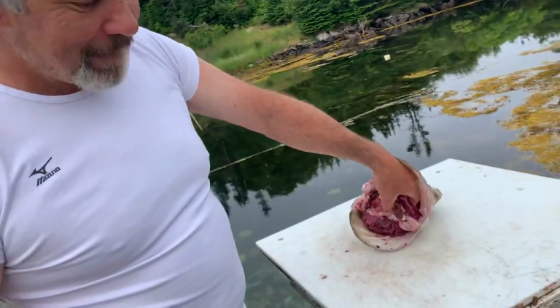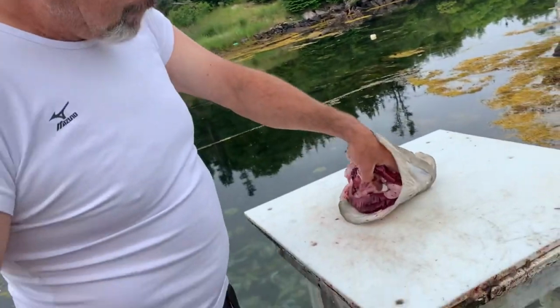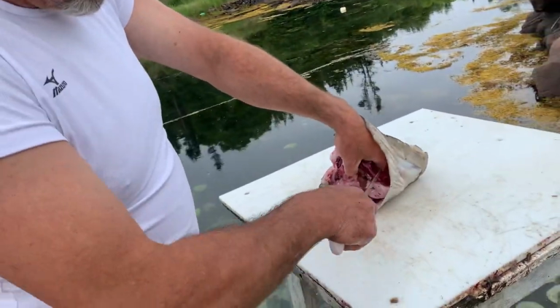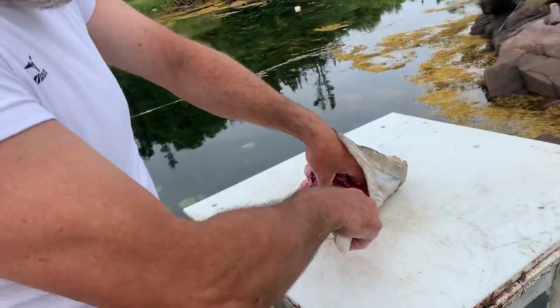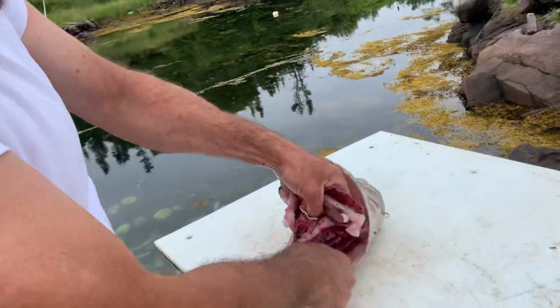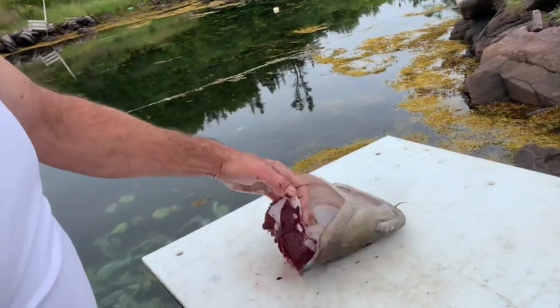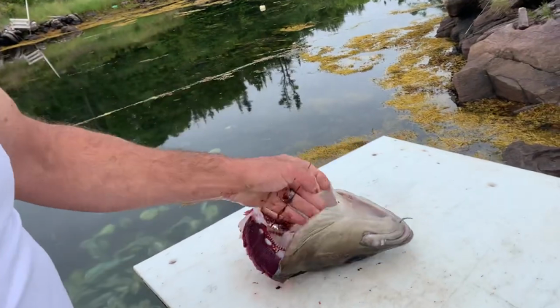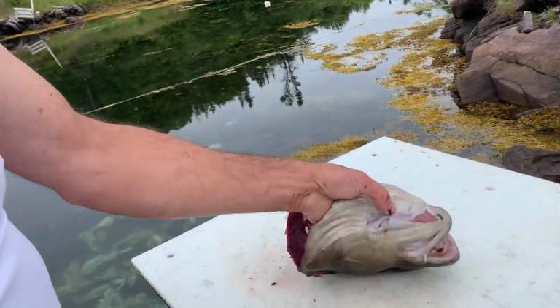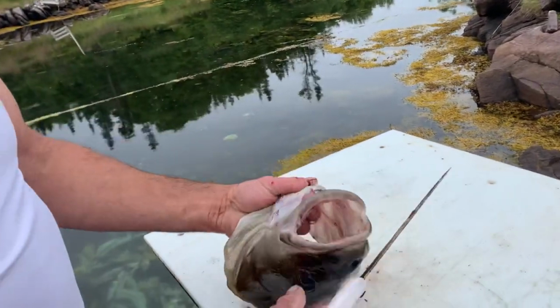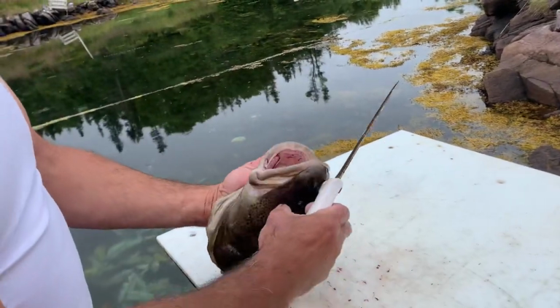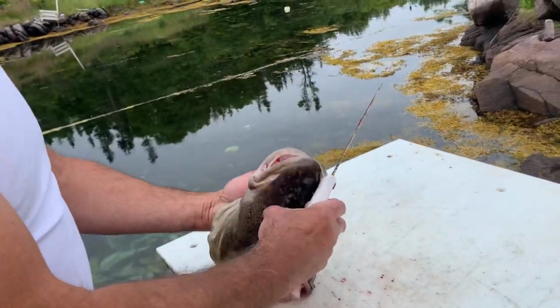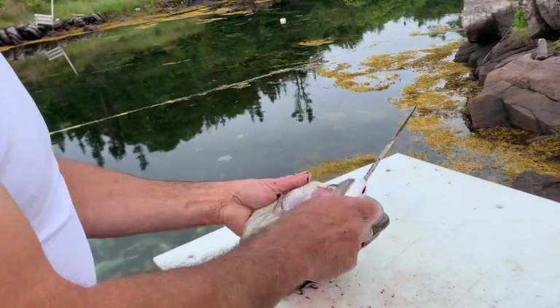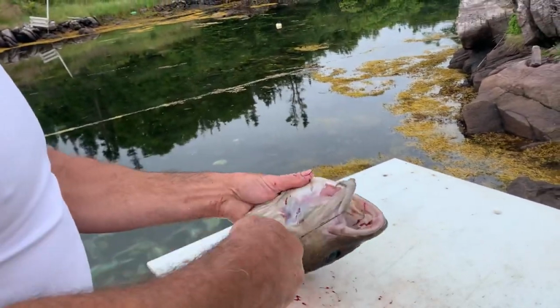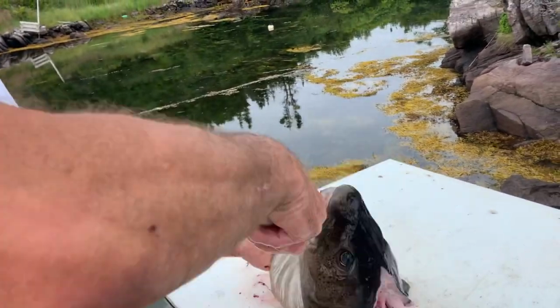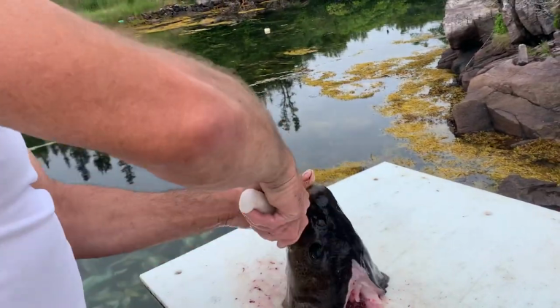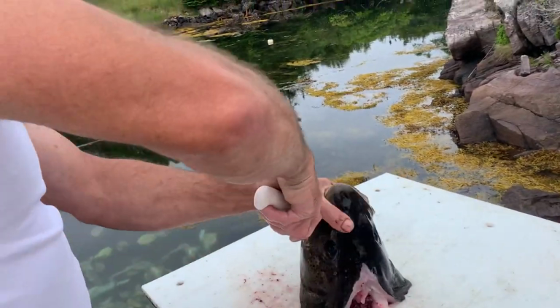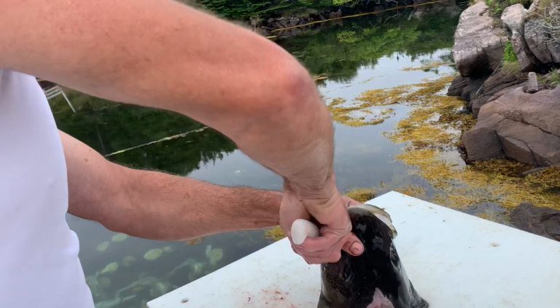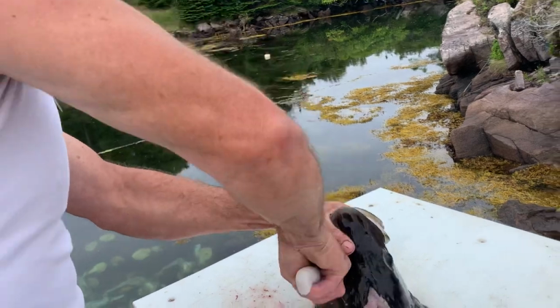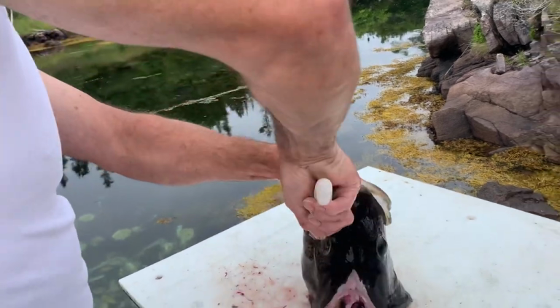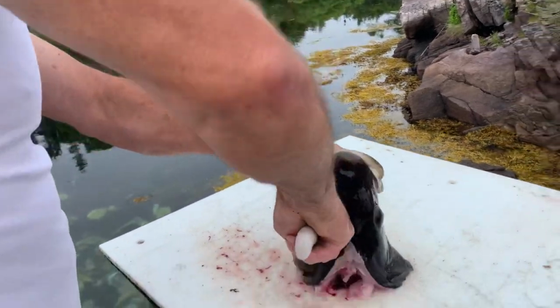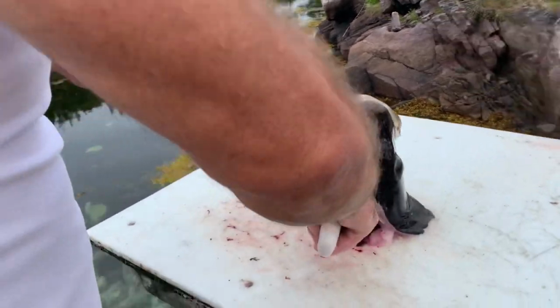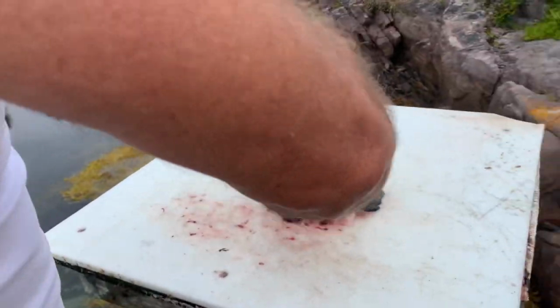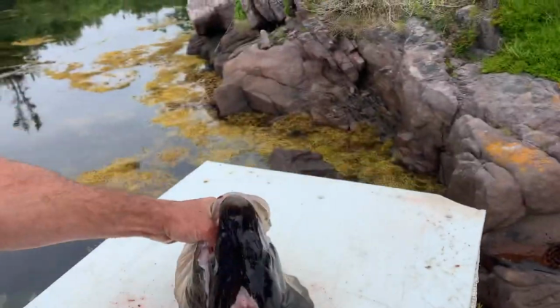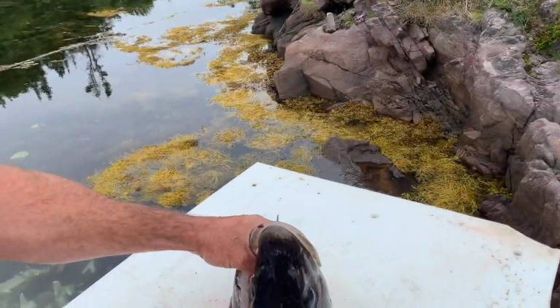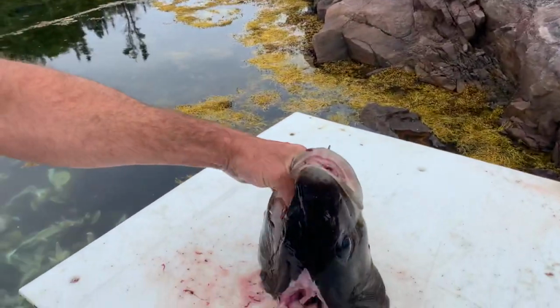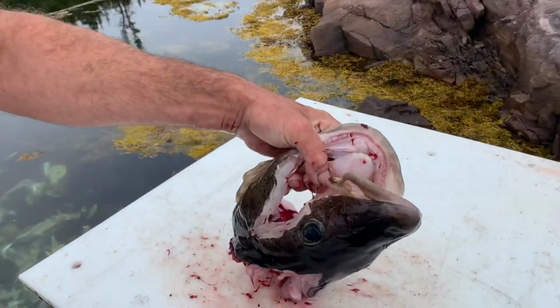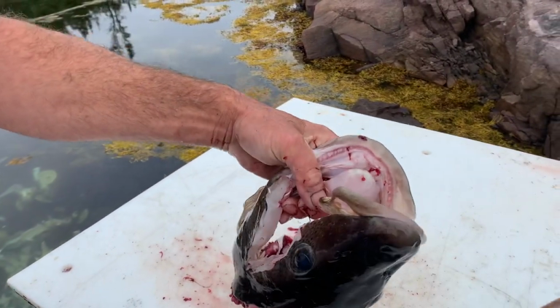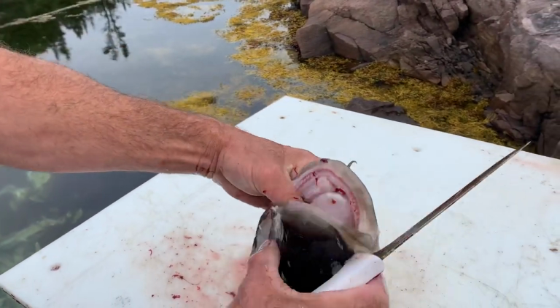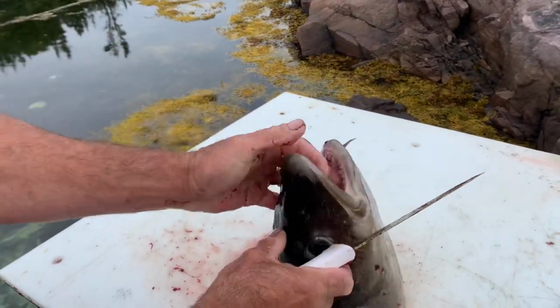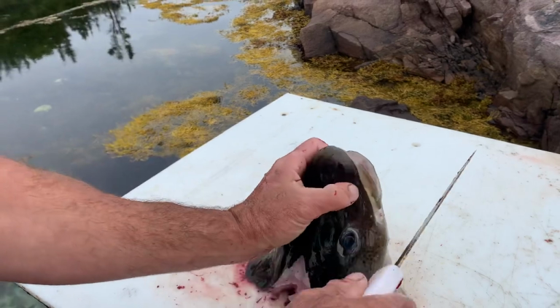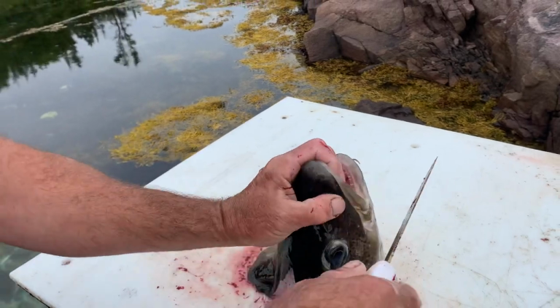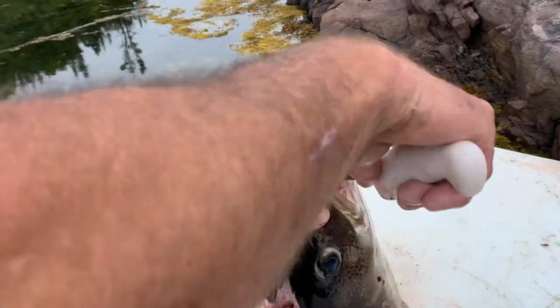You first cut off the gills — that's the way I do it. I usually cut down through the mouth, over to the eye. Hold on, we're not getting a good shot. Okay, the same on this side.